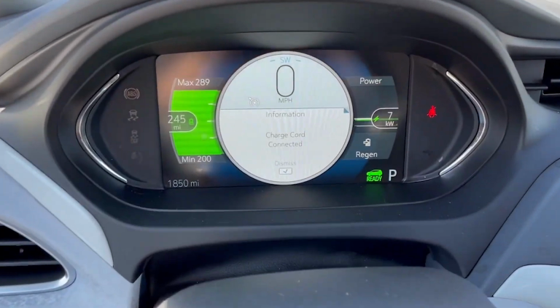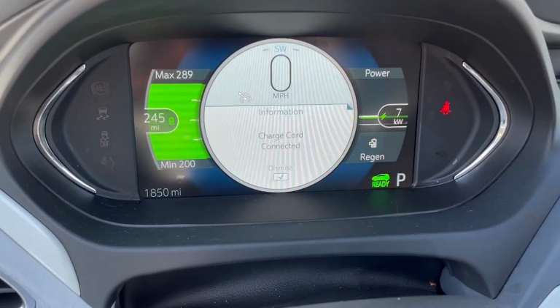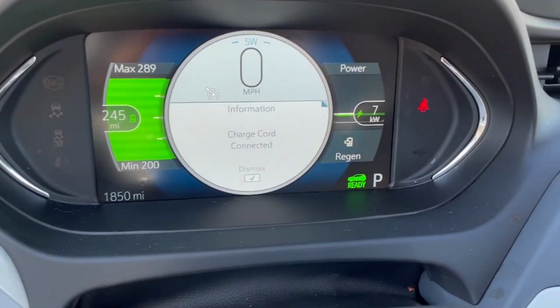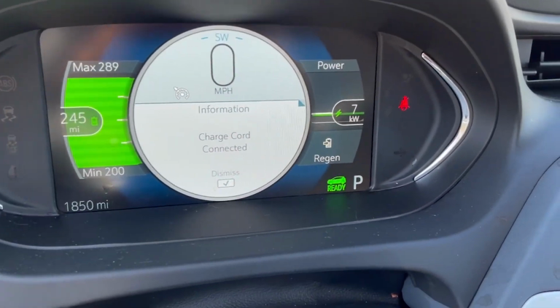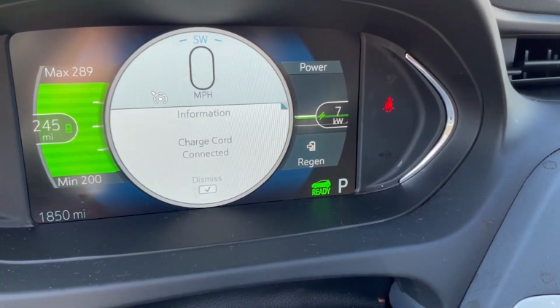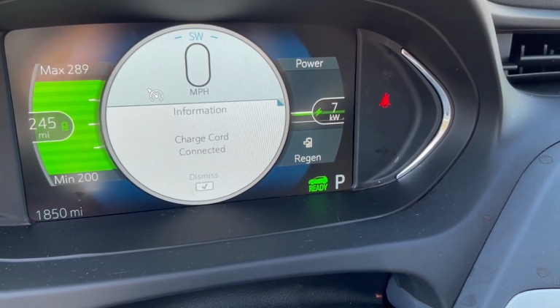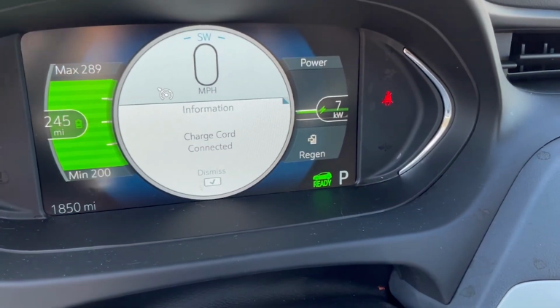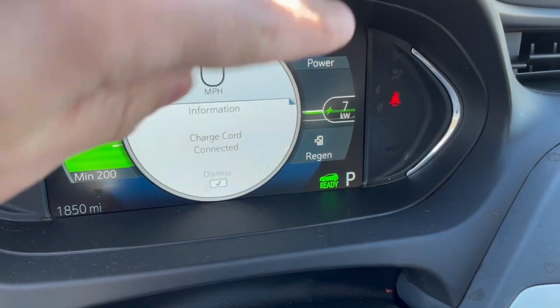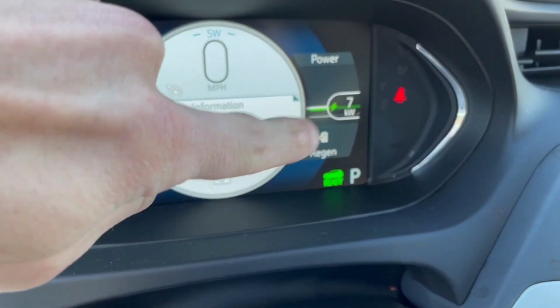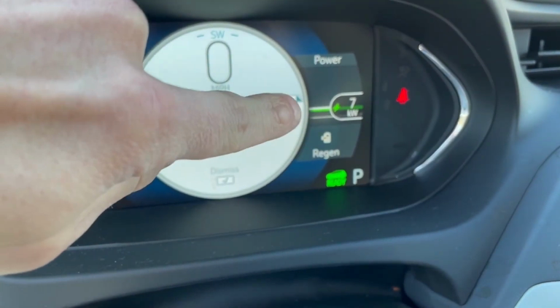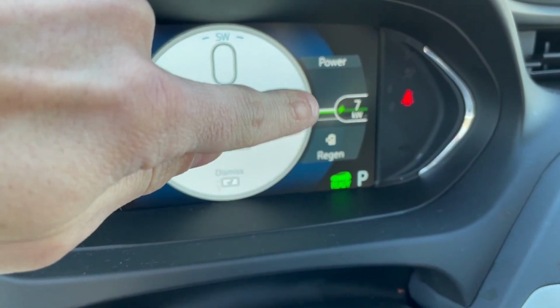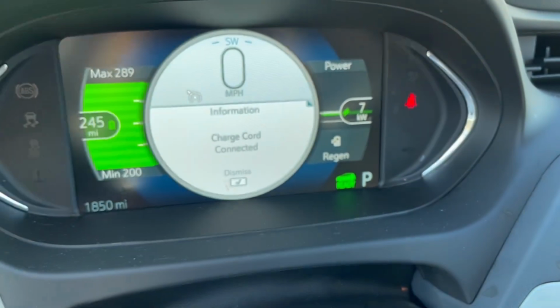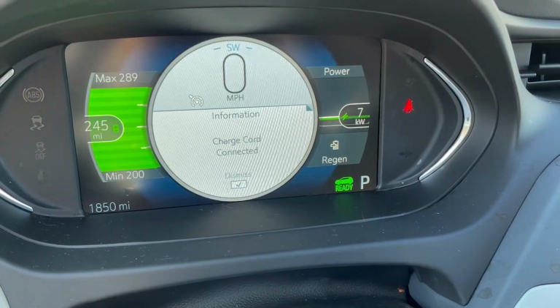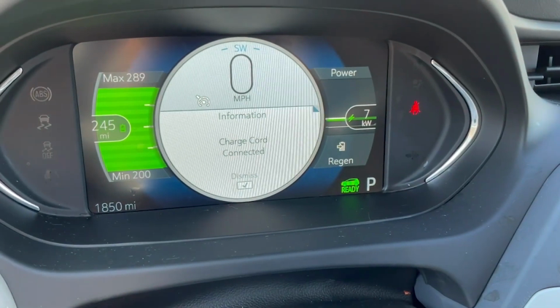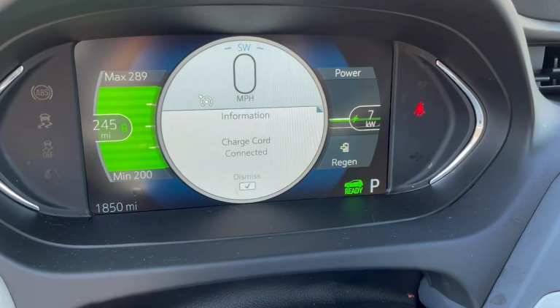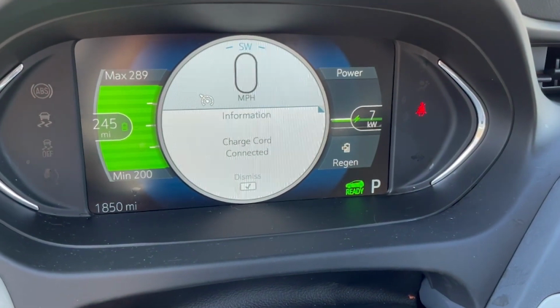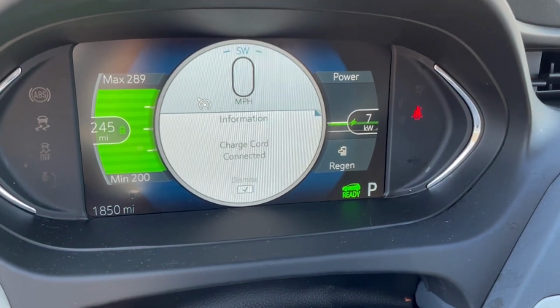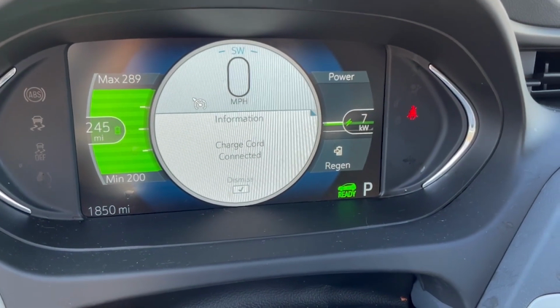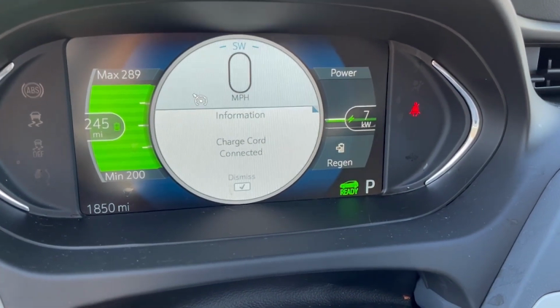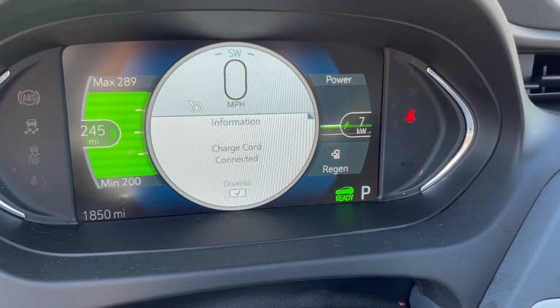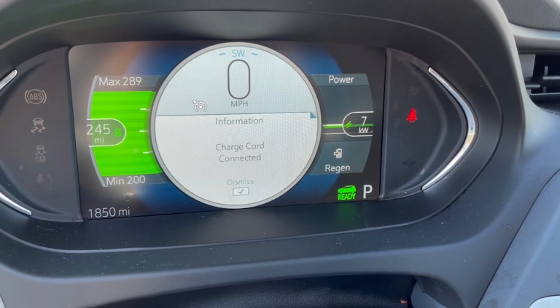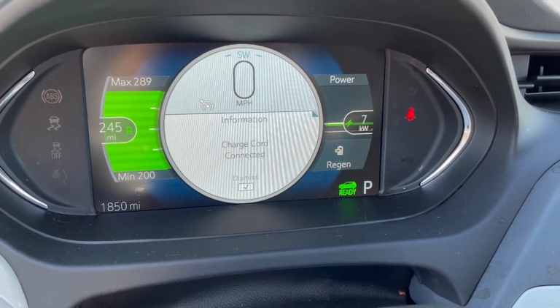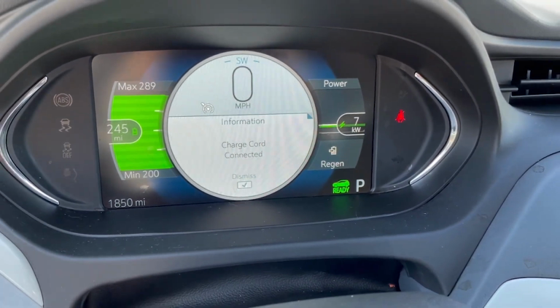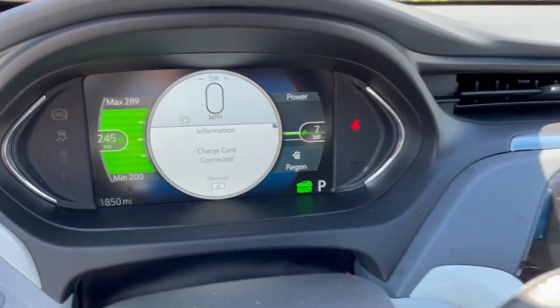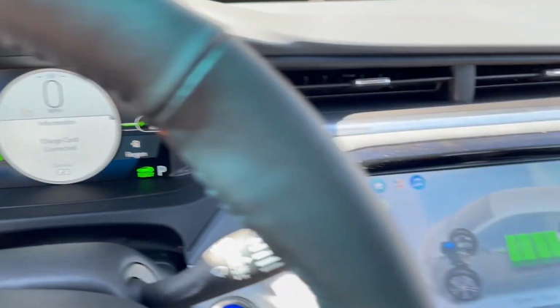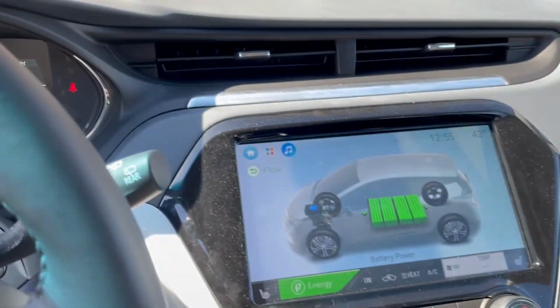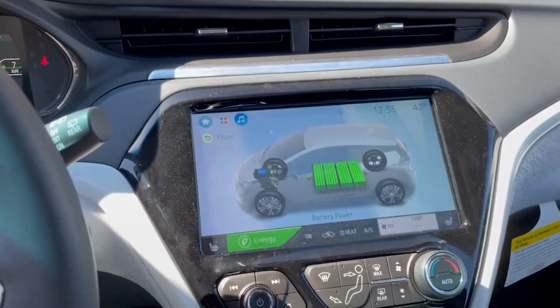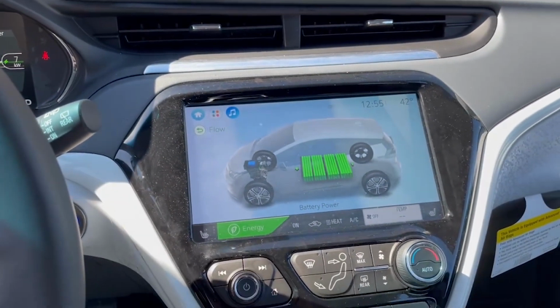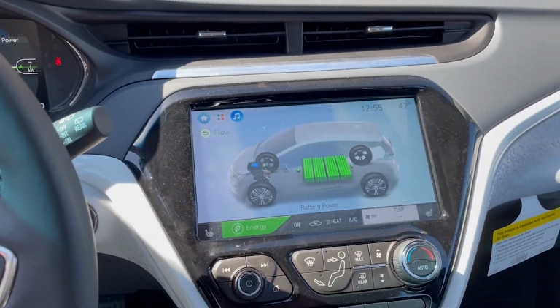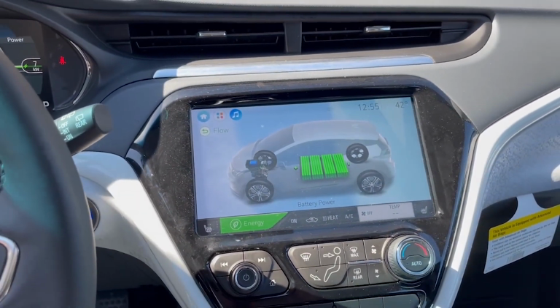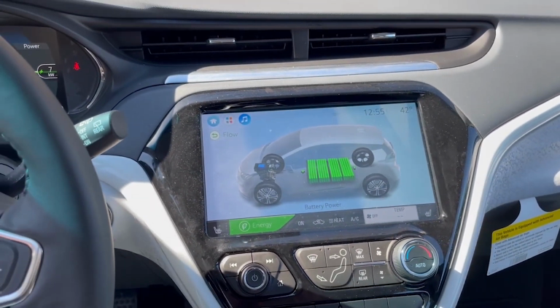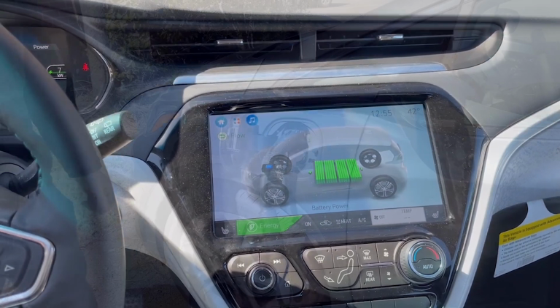Looking inside at the dashboard, you can see the green lightning bolt indicating we are charging, and we're delivering seven kilowatts of power to the vehicle. We can see that confirmed on the display as well.